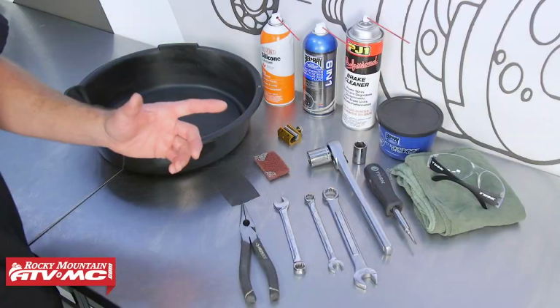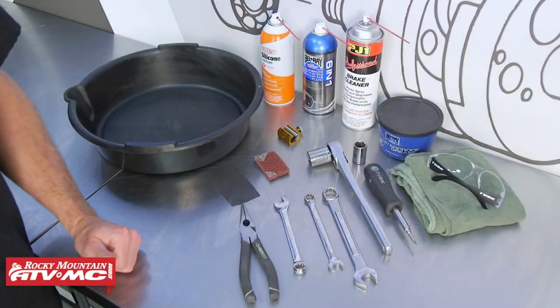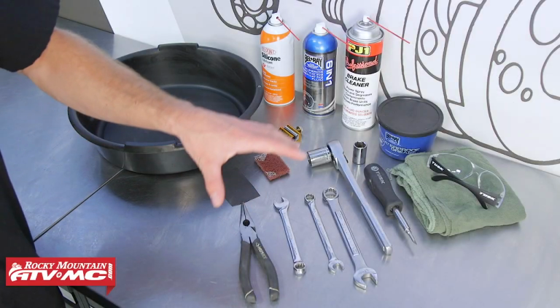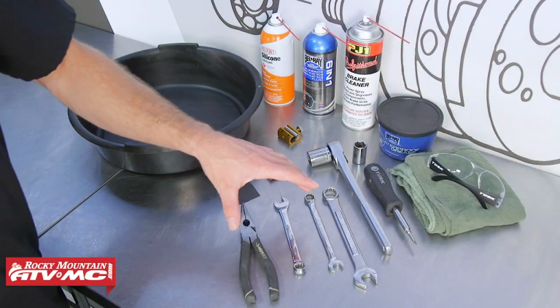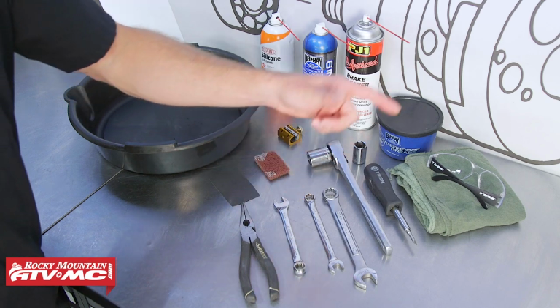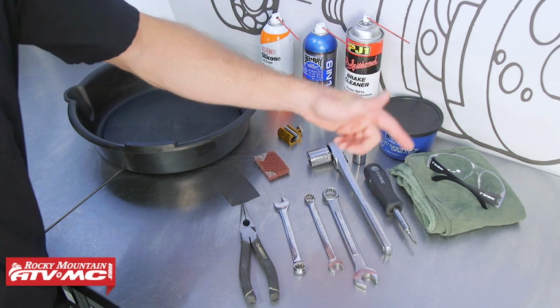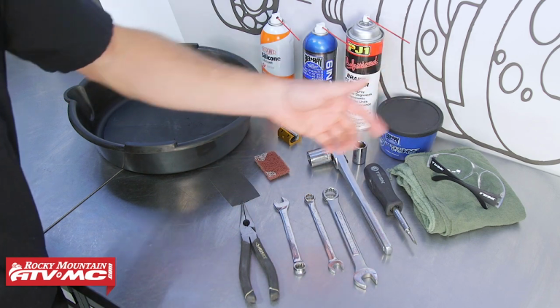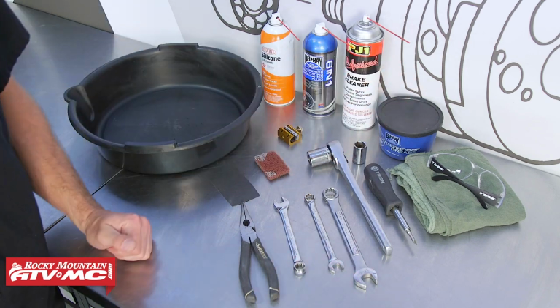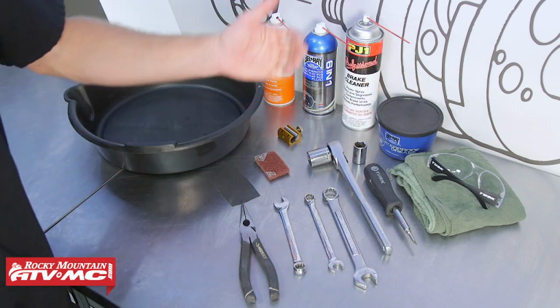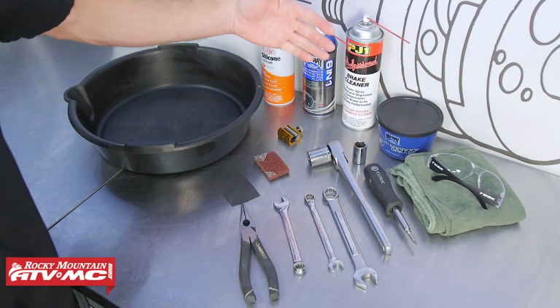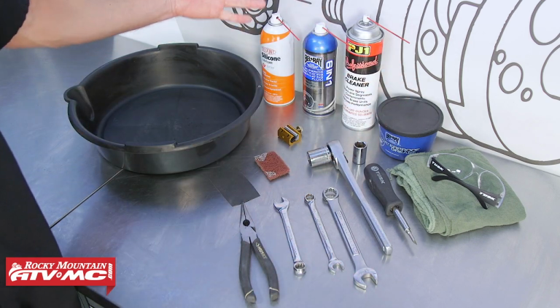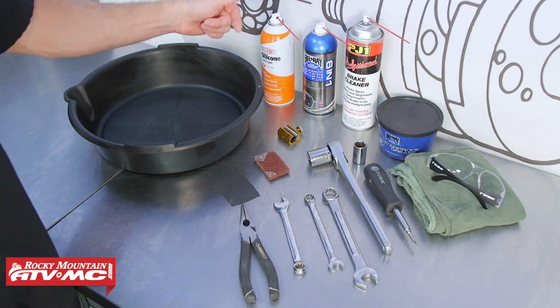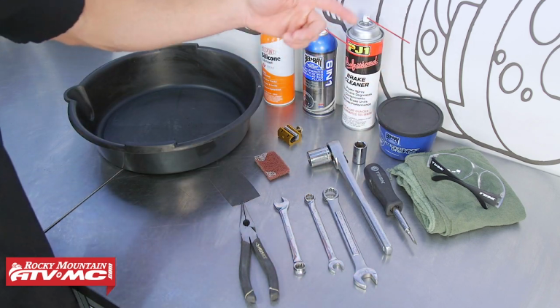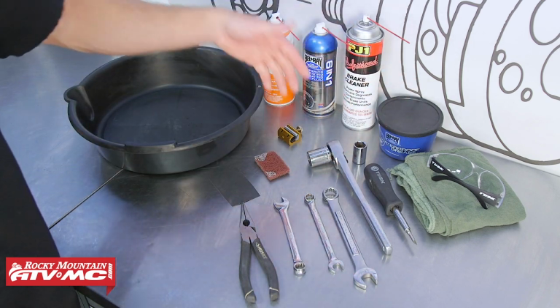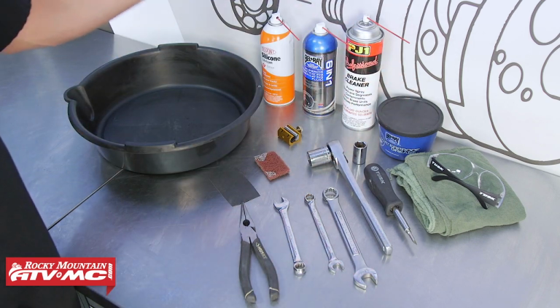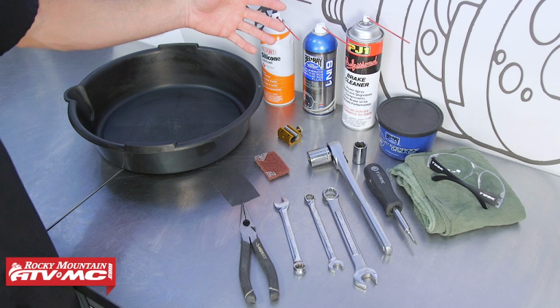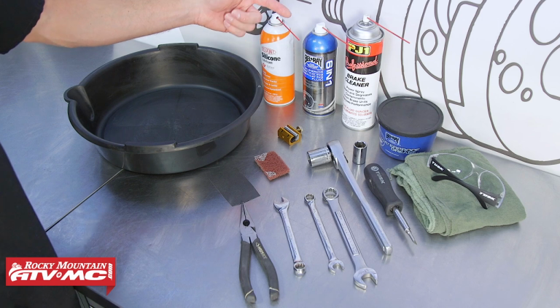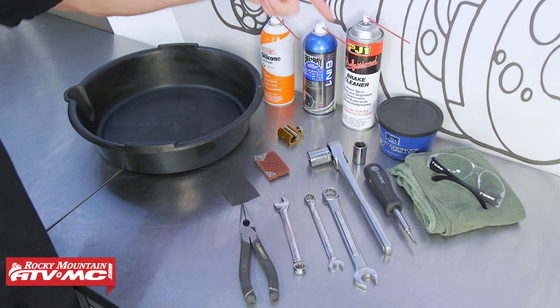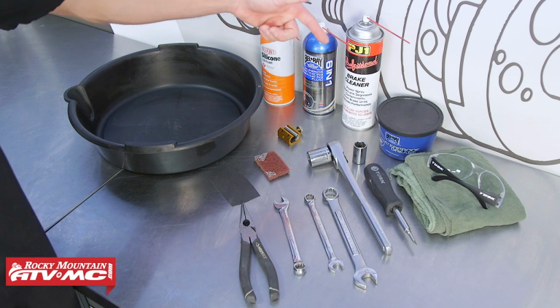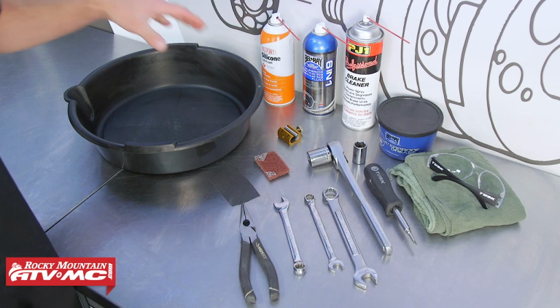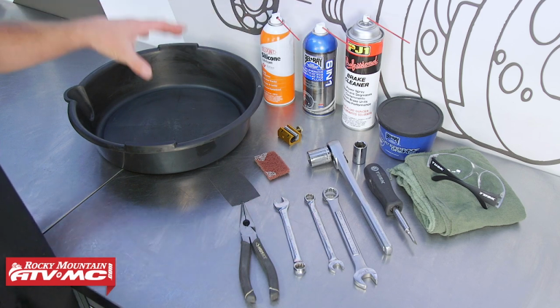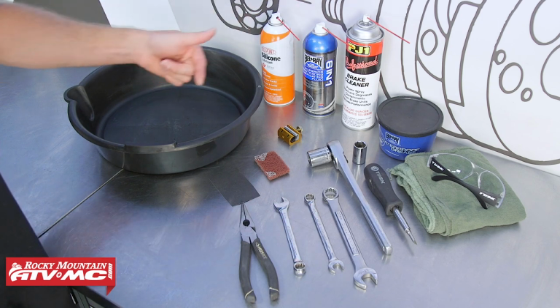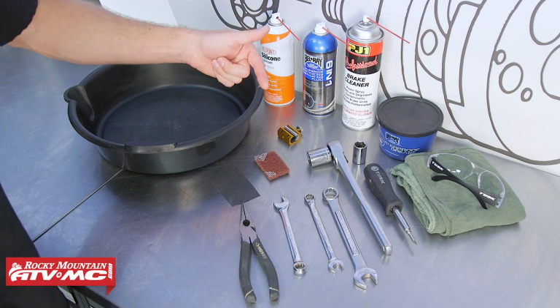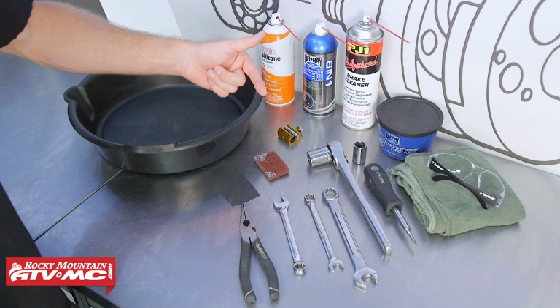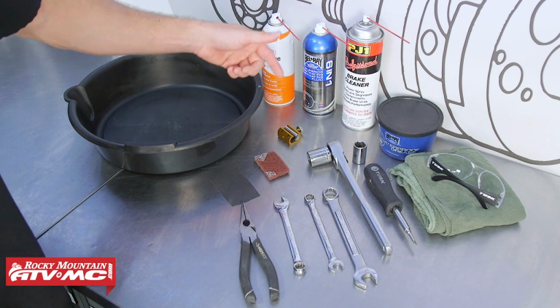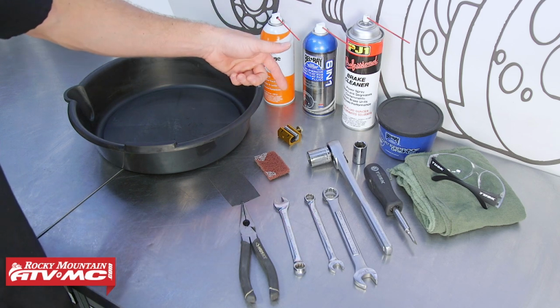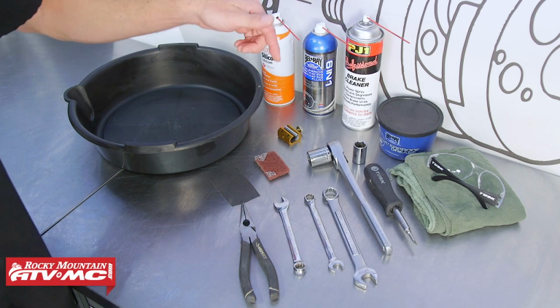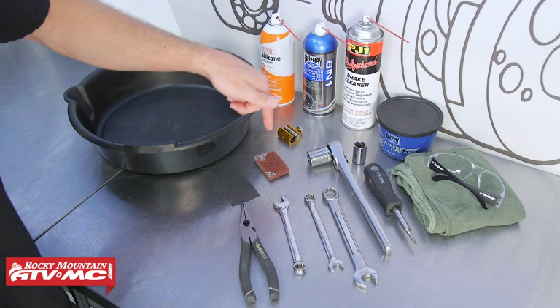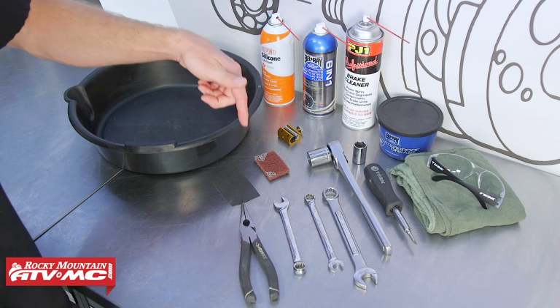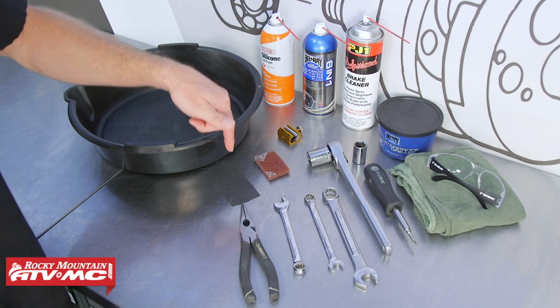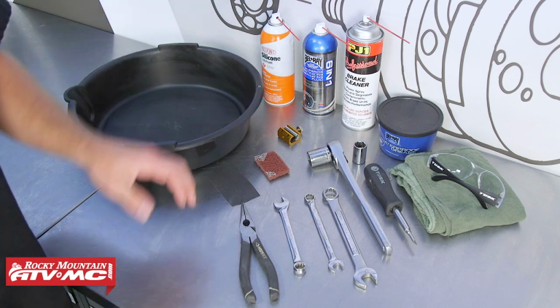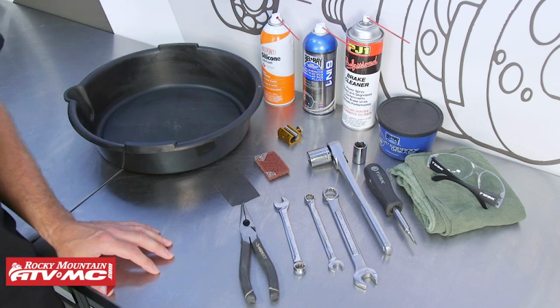To do this job, we have some common hand tools, rags, safety glasses, and some chemicals including grease, lubricating oil, some brake cleaner, and a drain pan. We are also using a cable luber, some Scotch-Brite, and some fine sandpaper.